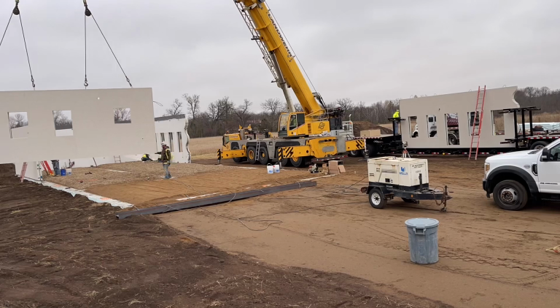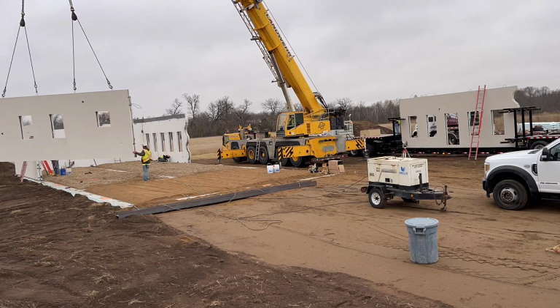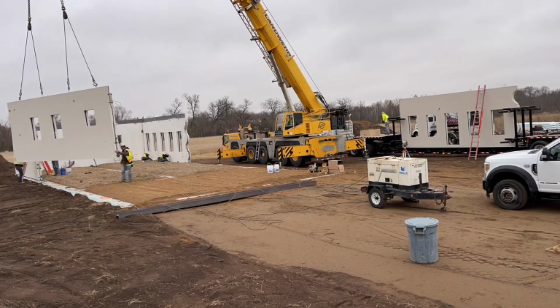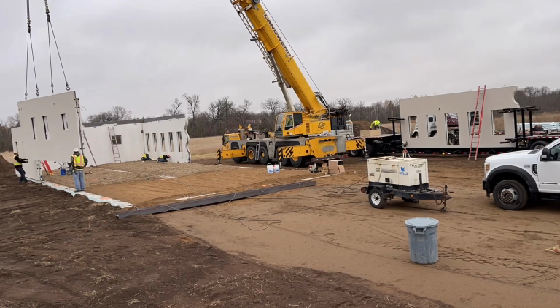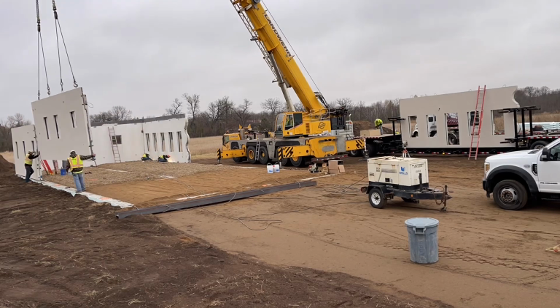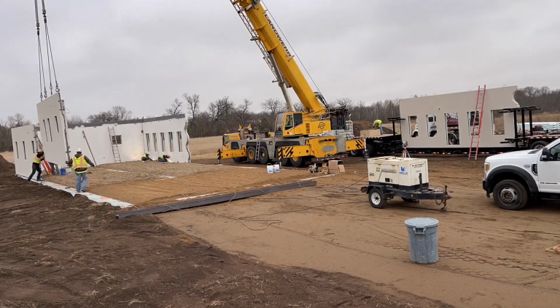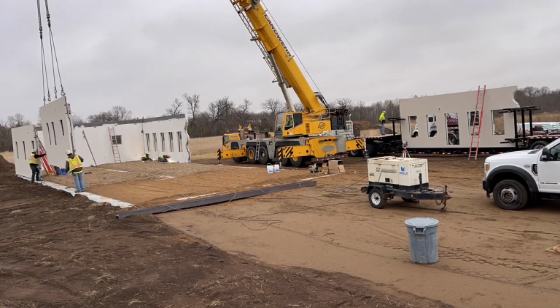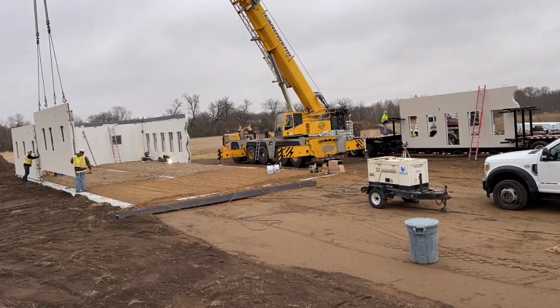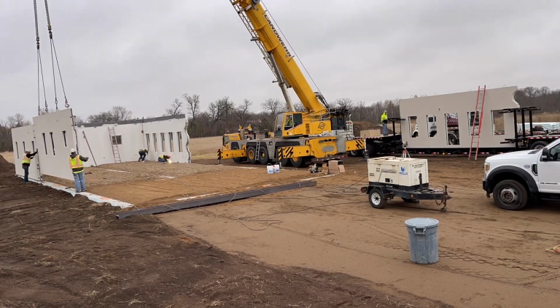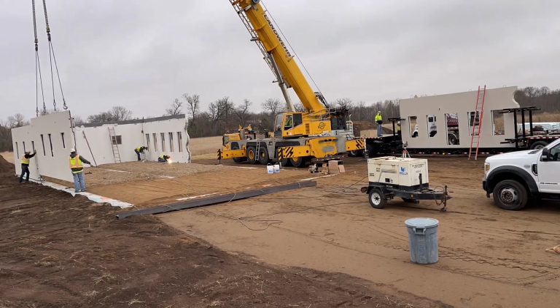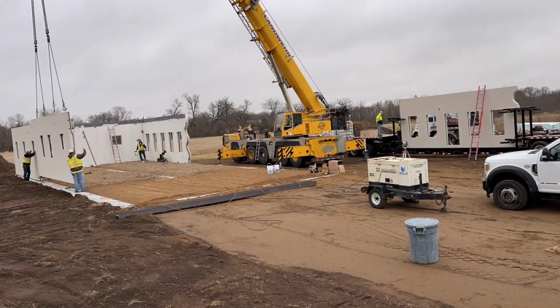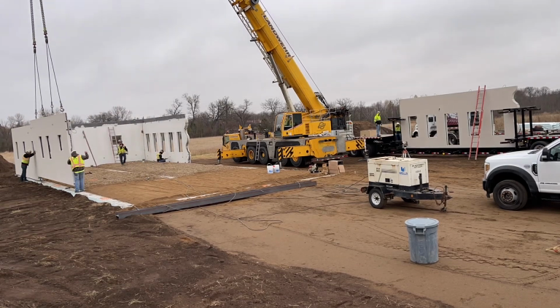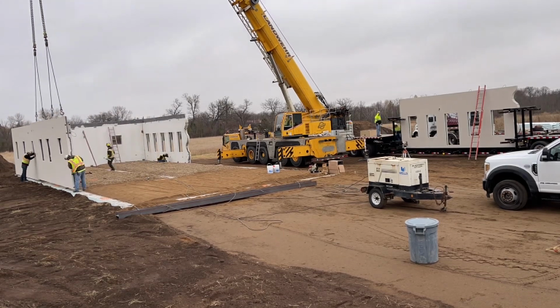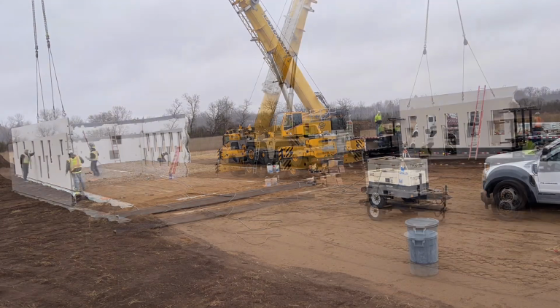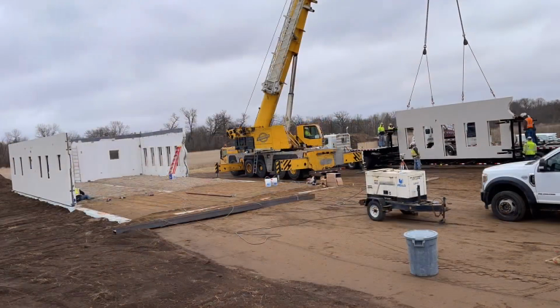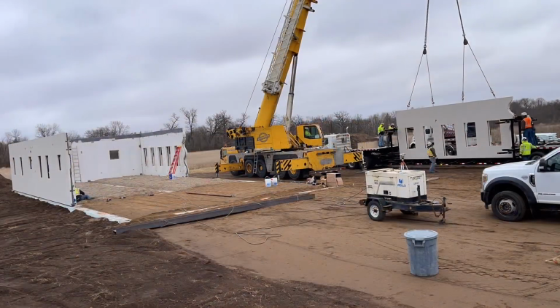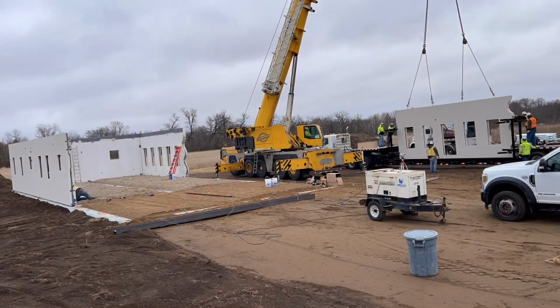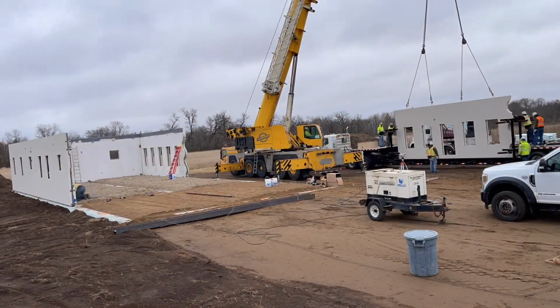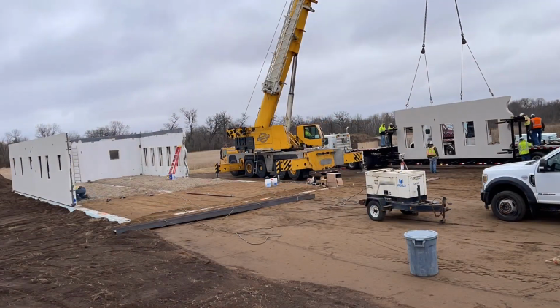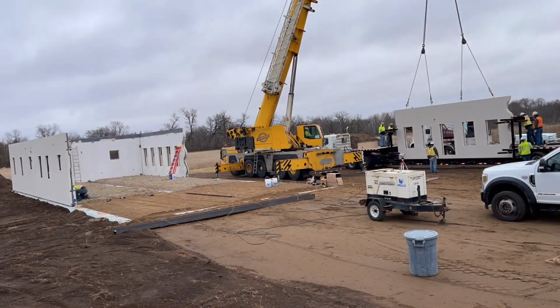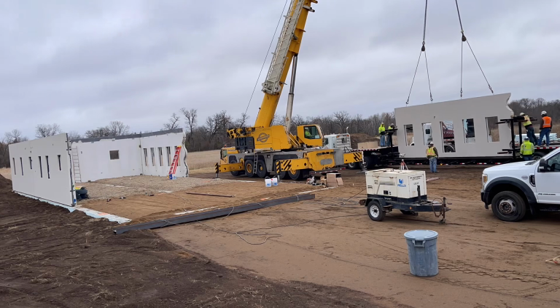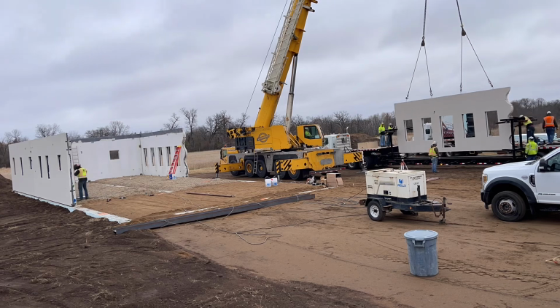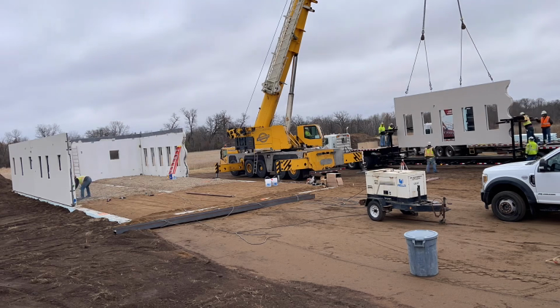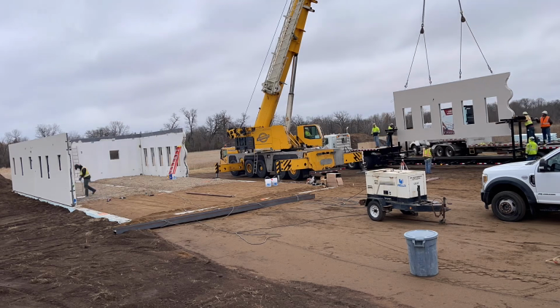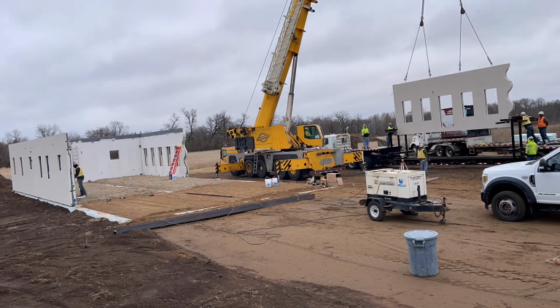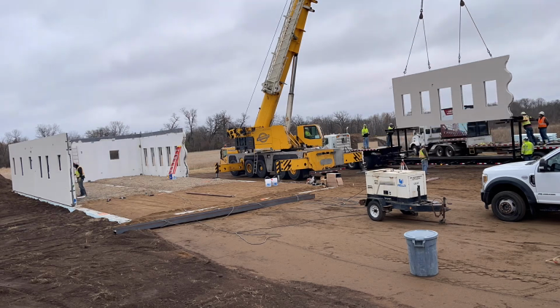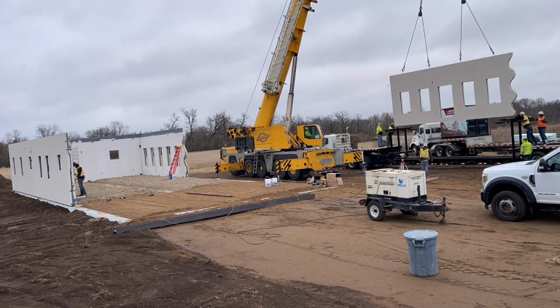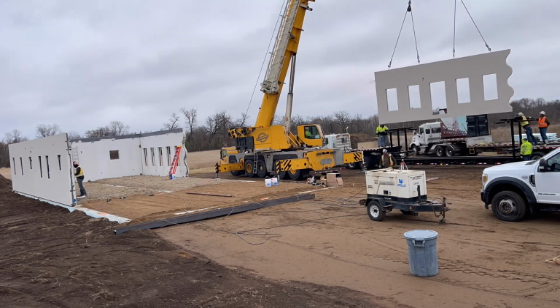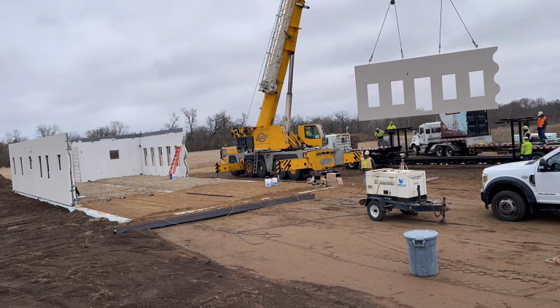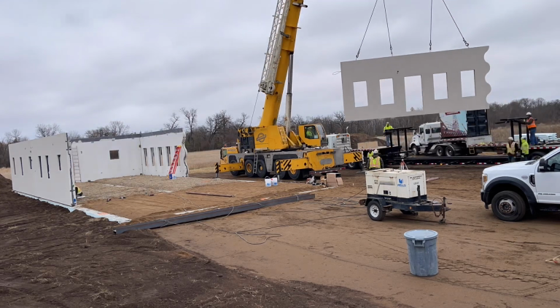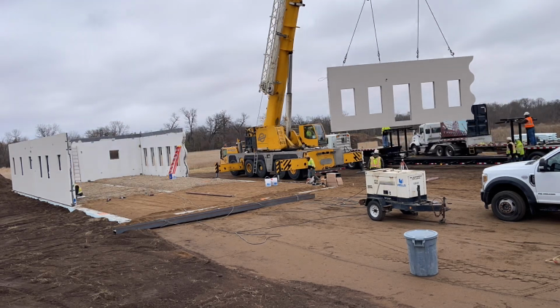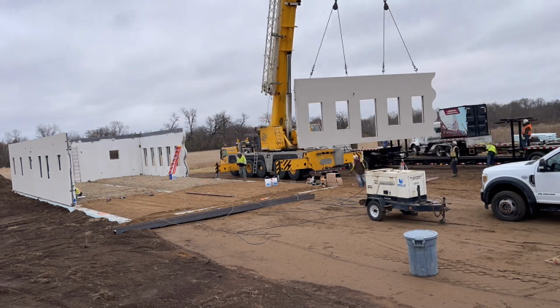The concrete wall panels are delivered on a trailer vertically. The crane is able to lift the panels right out of the trailer and directly onto the building.